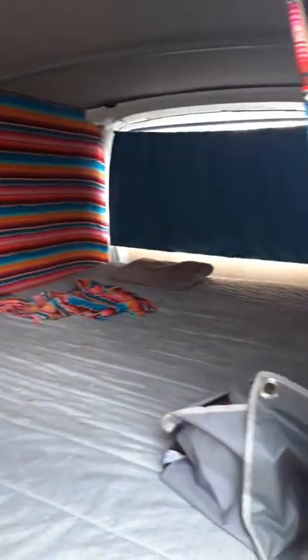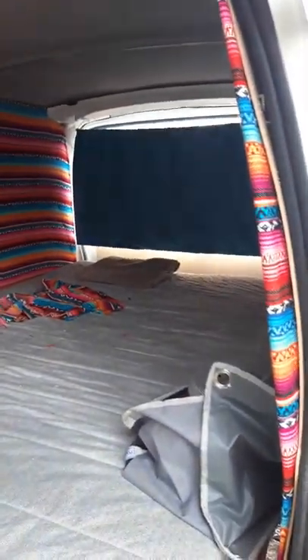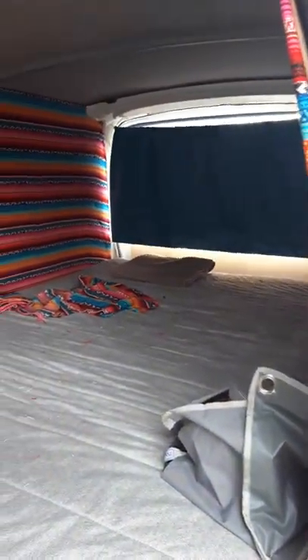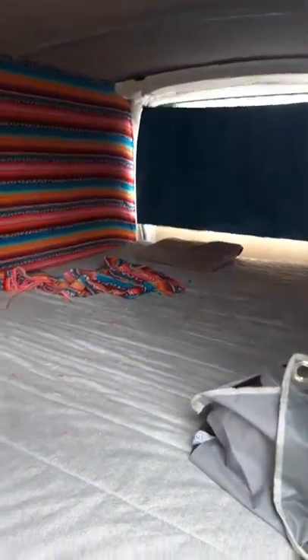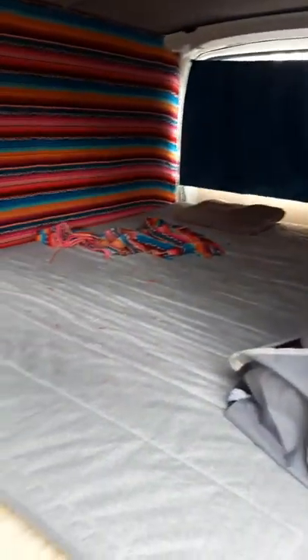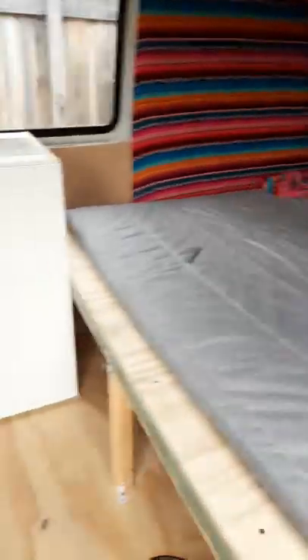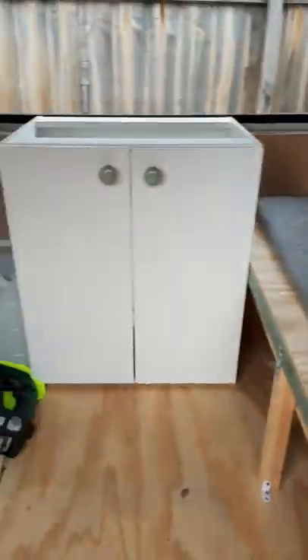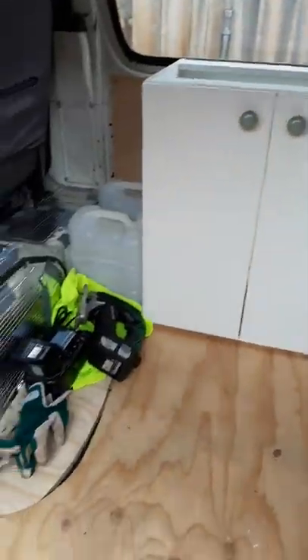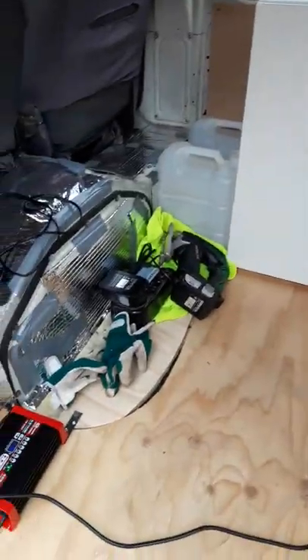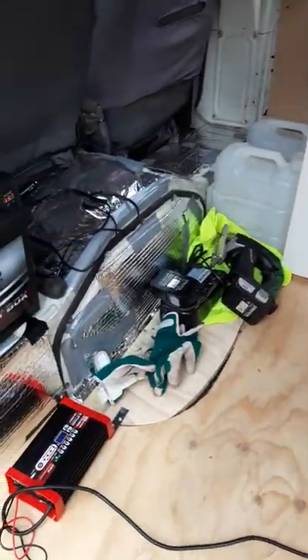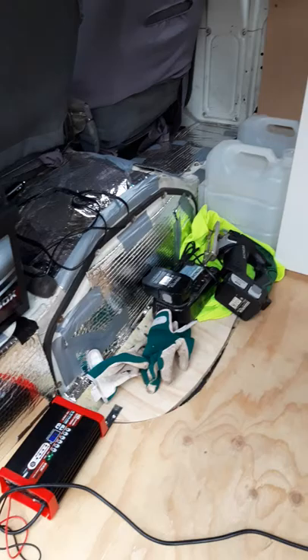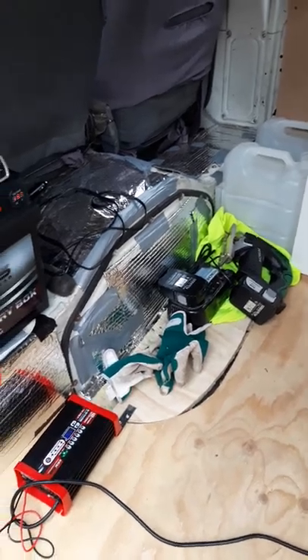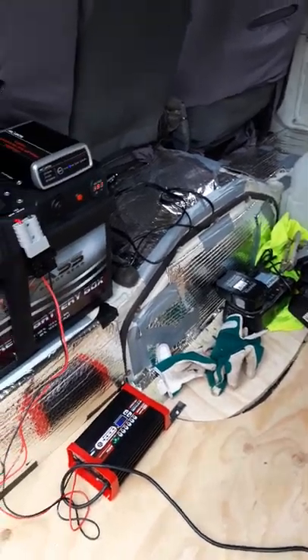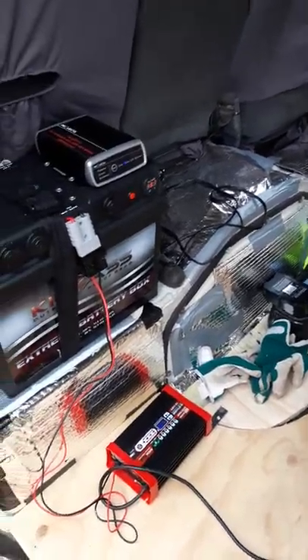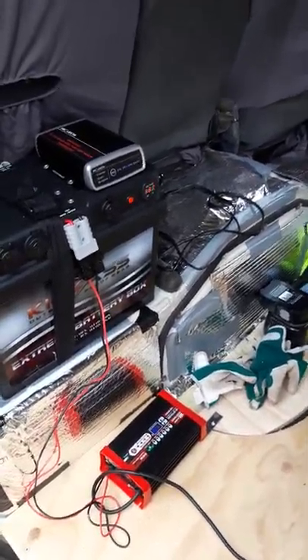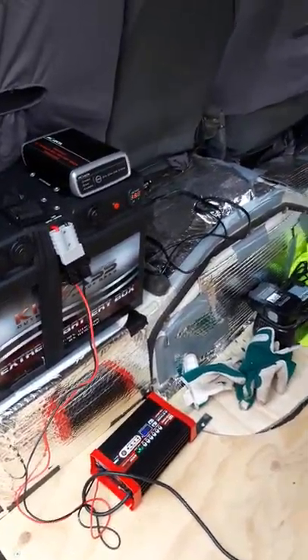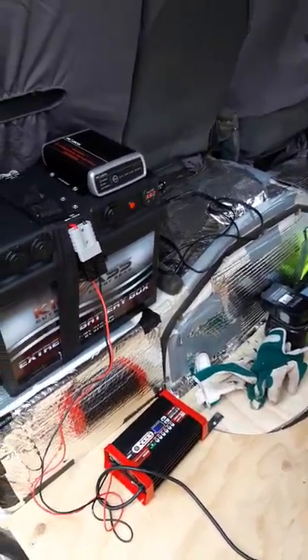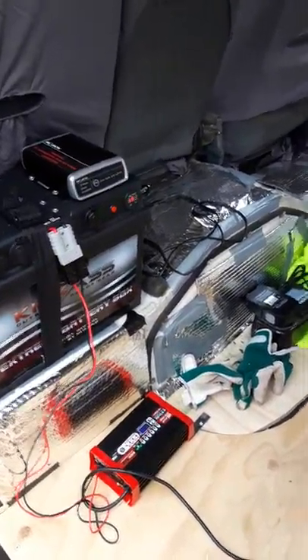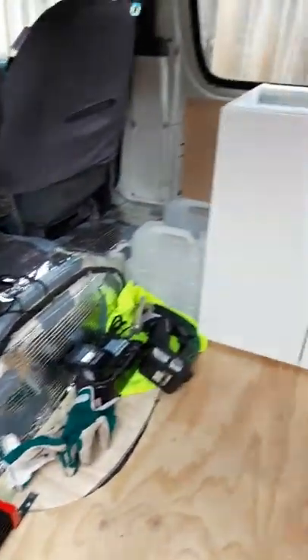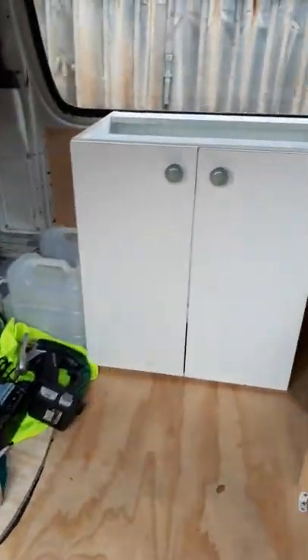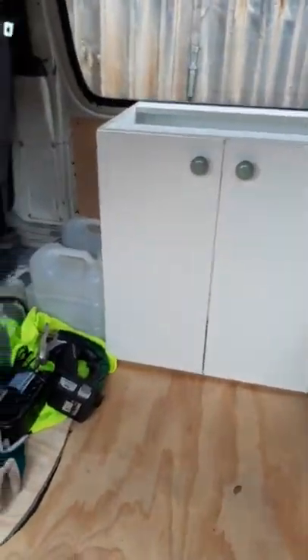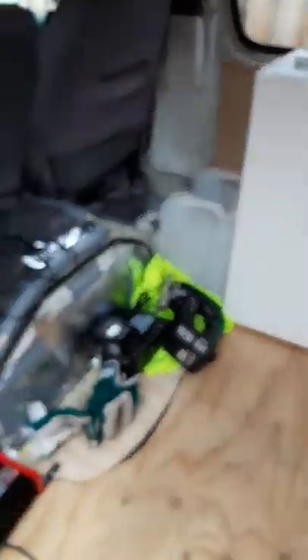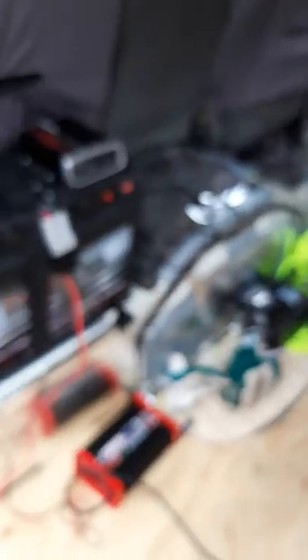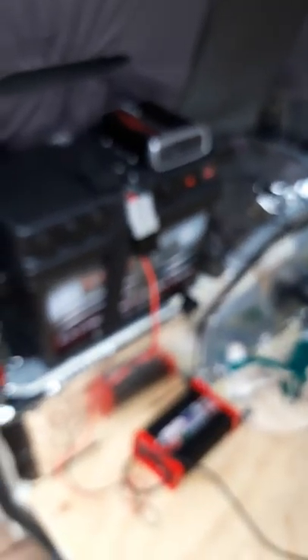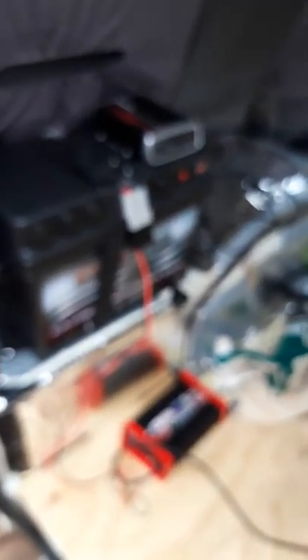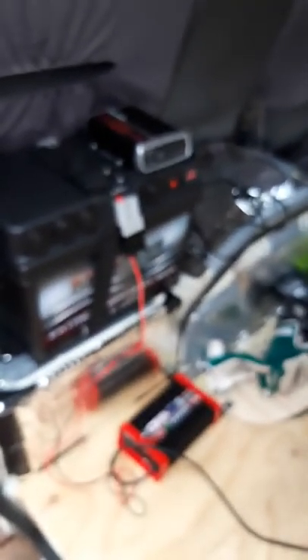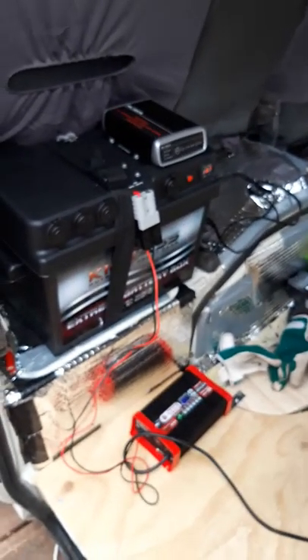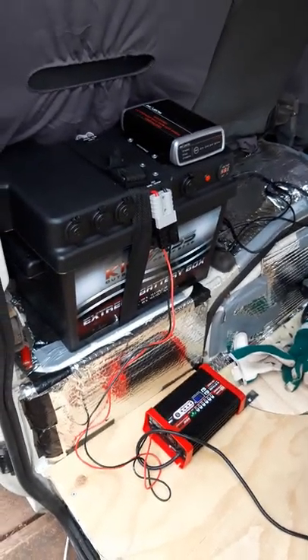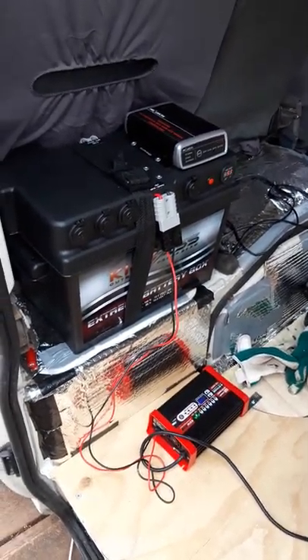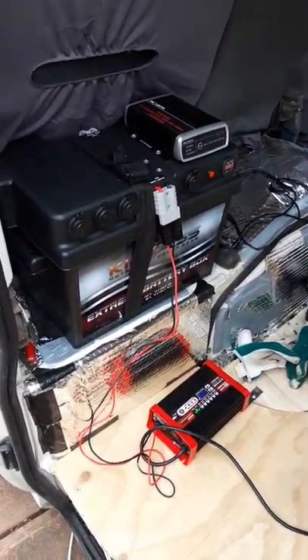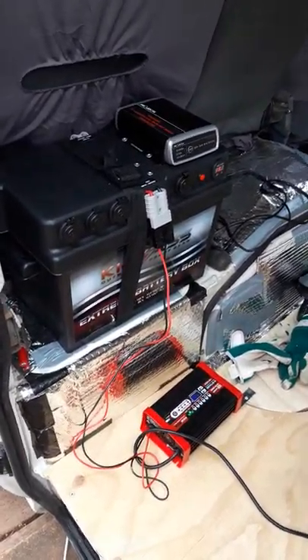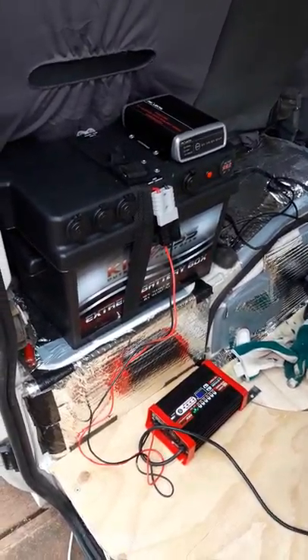Here's my little hippie van with a bed. I've put some lights in as well, and I've got a massive fridge and I'll have a pump for the sink, so they'll all run through this kick-ass battery.